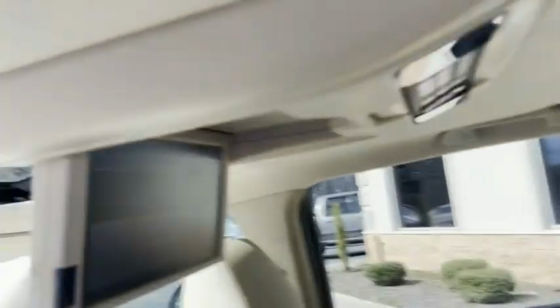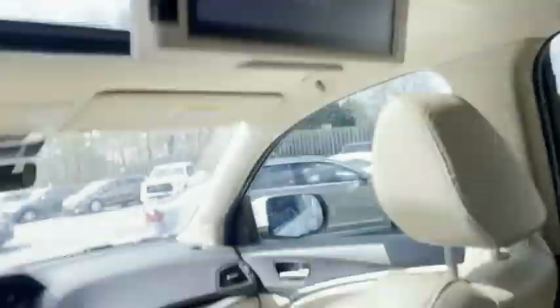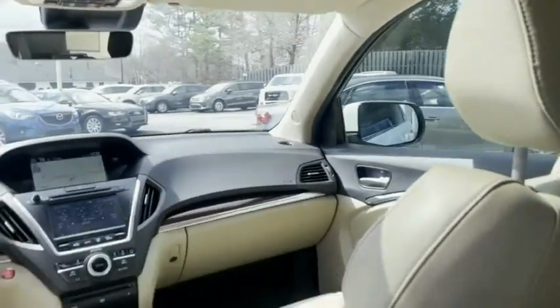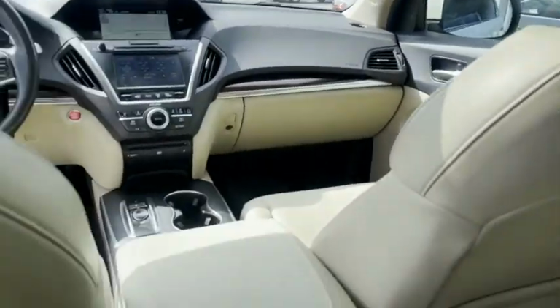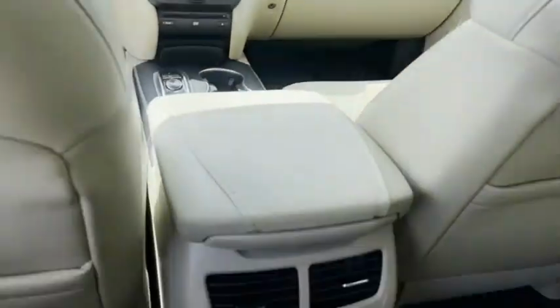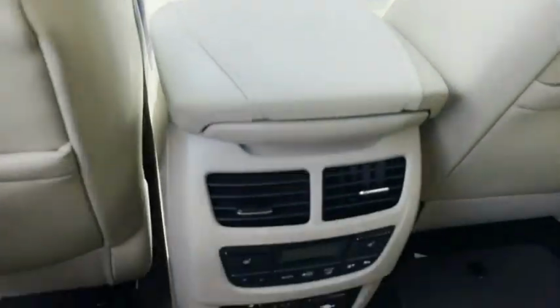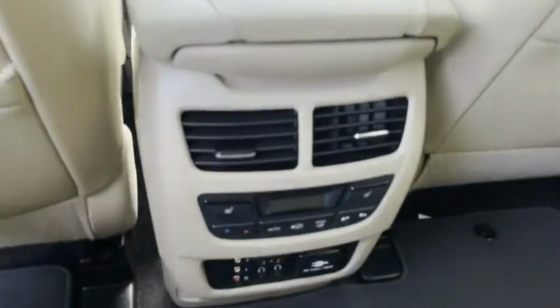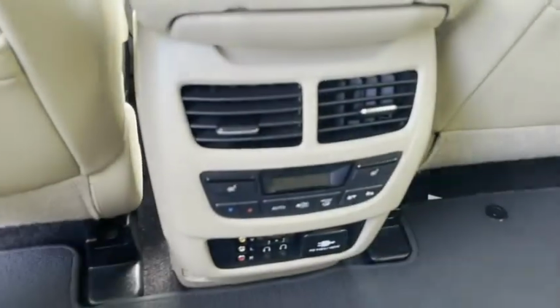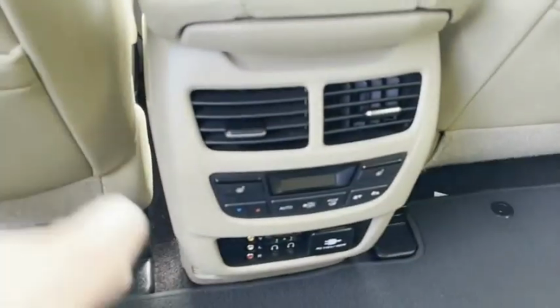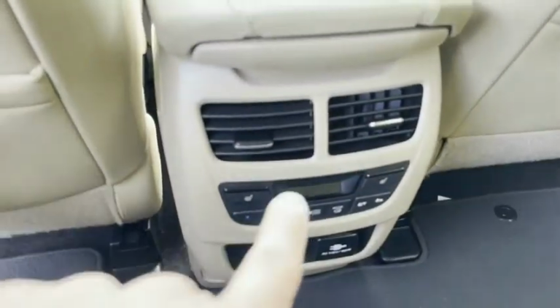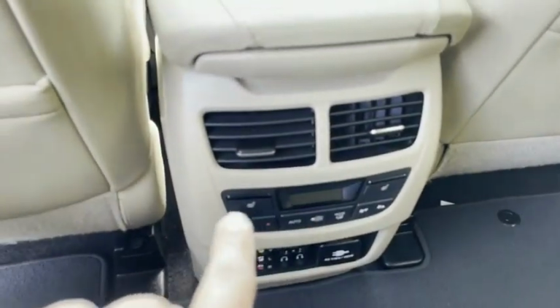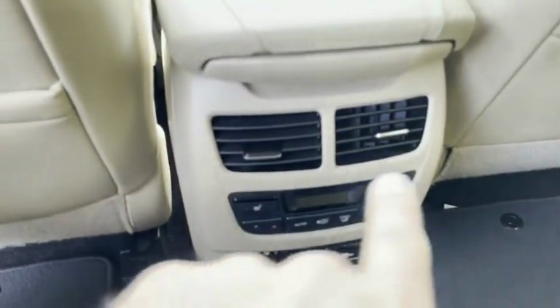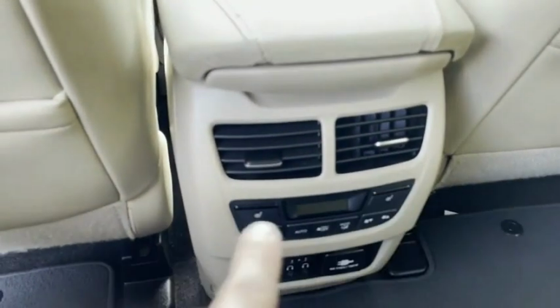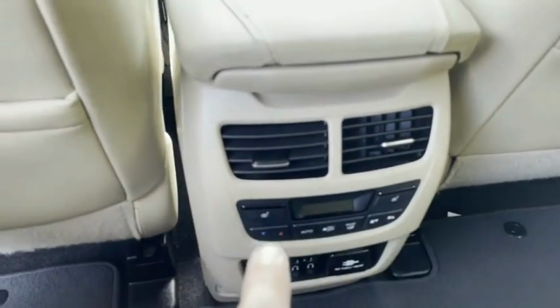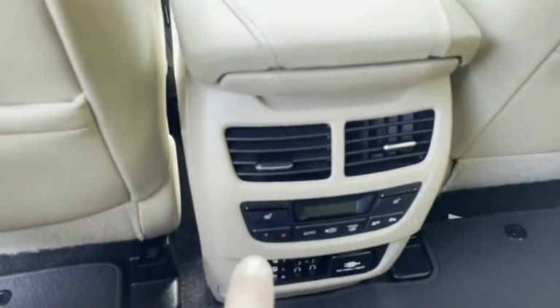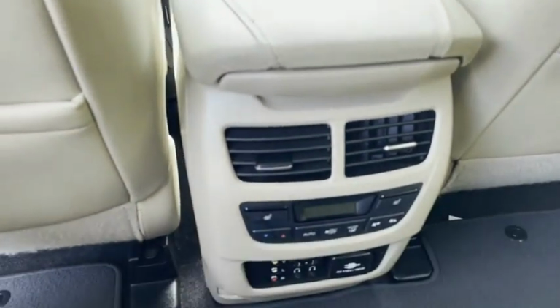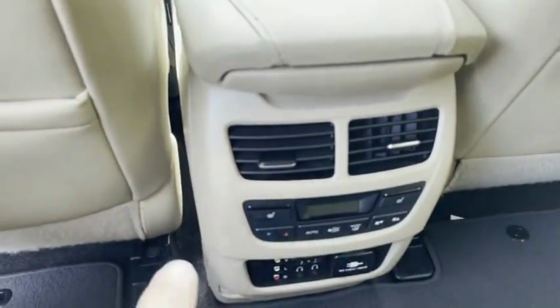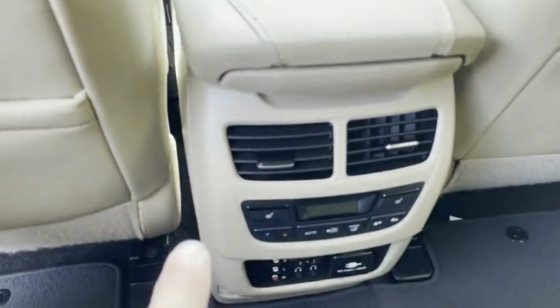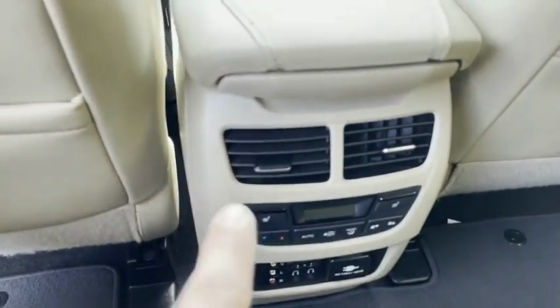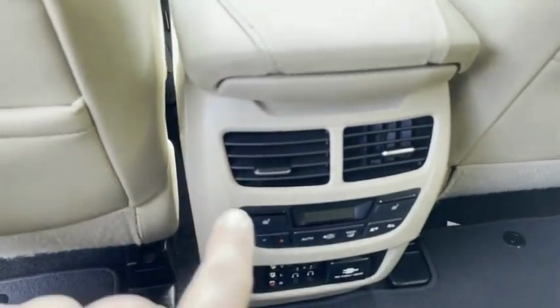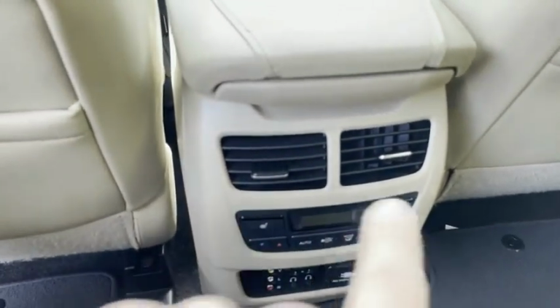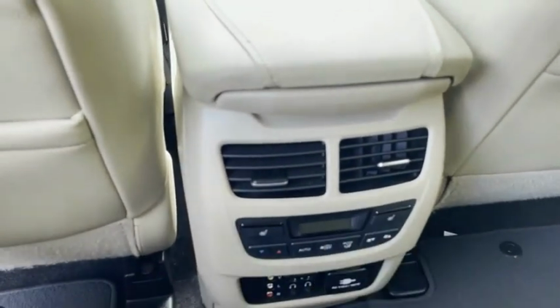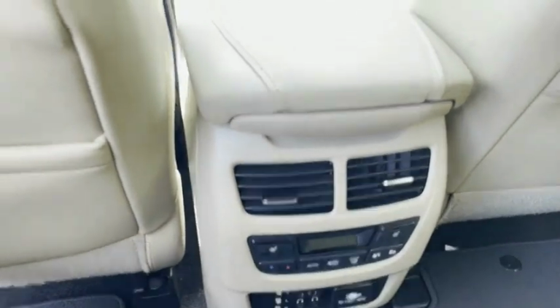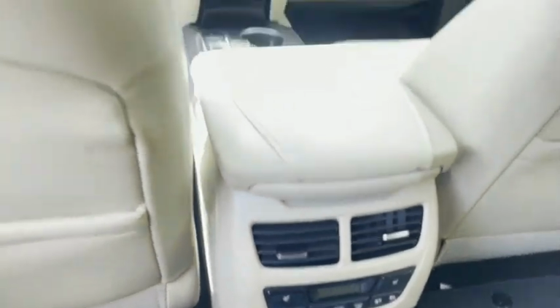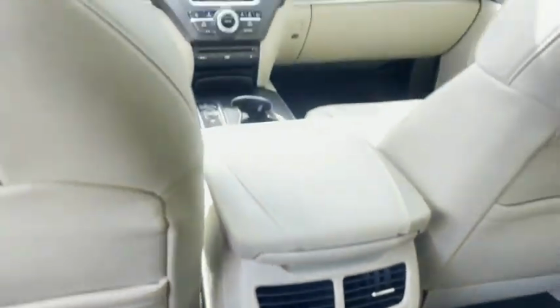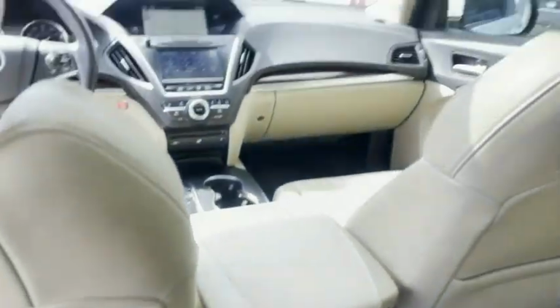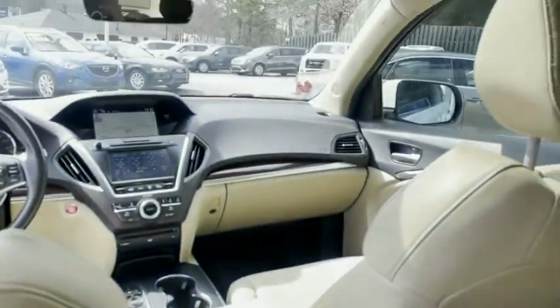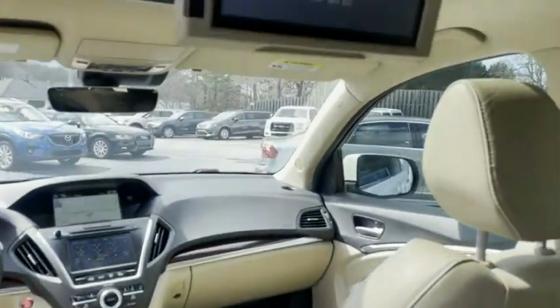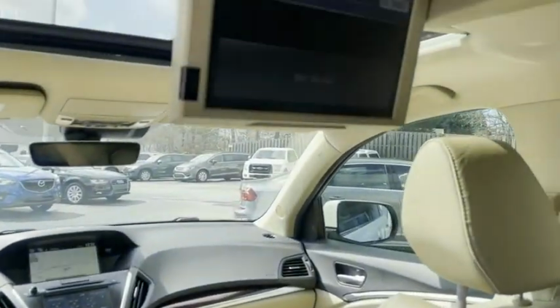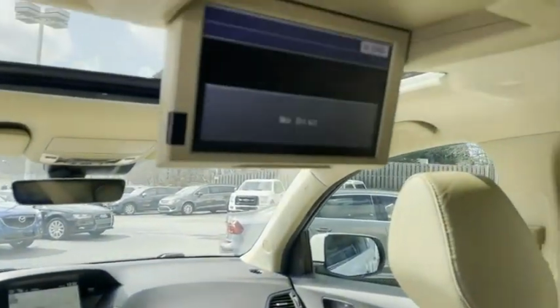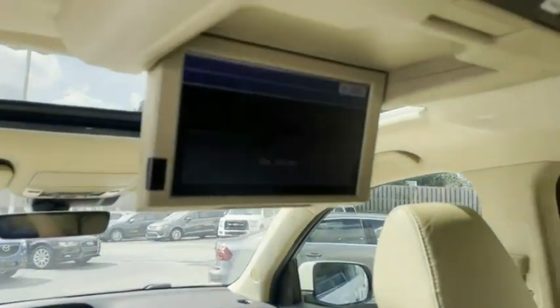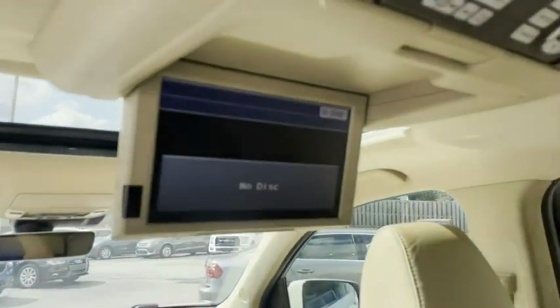You want to spoil your kids even more? How about rear heating and air conditioning? Rear heated seats — it's got it all in this Acura.